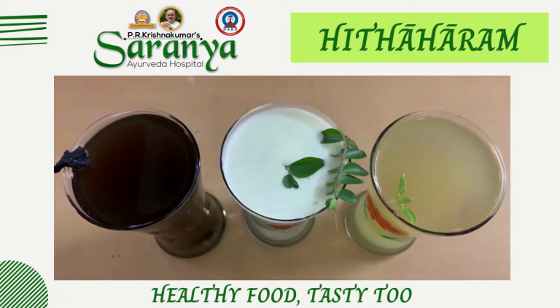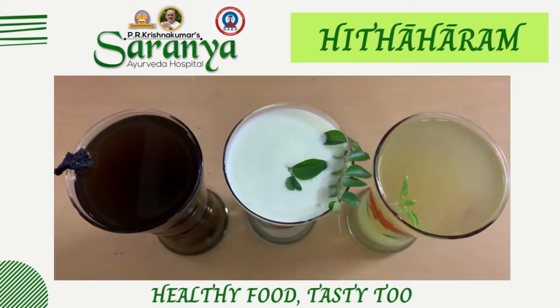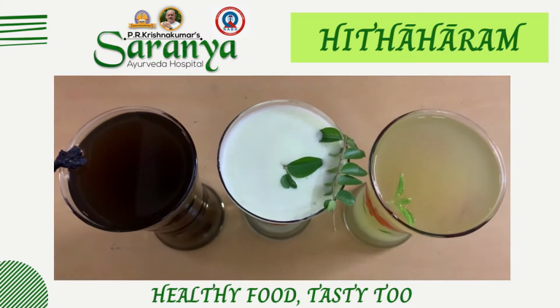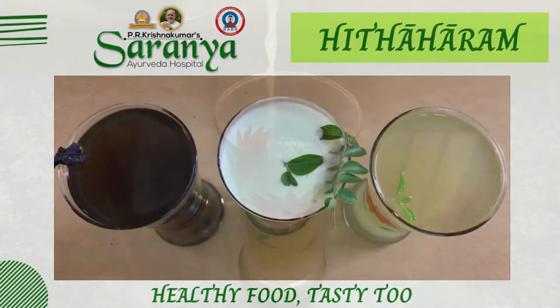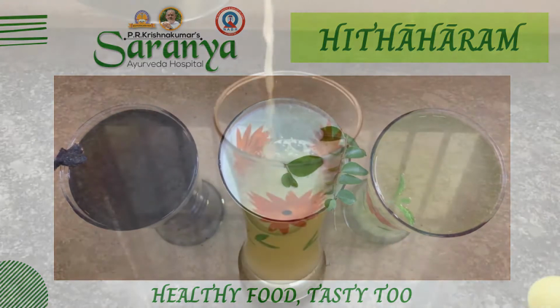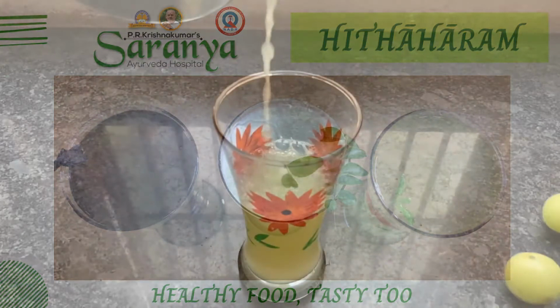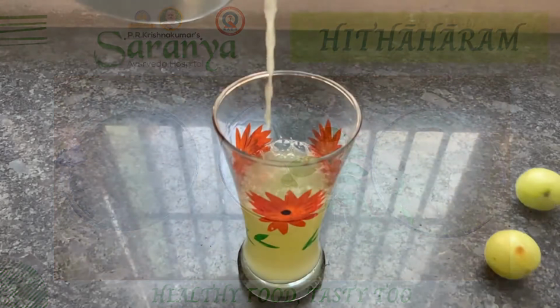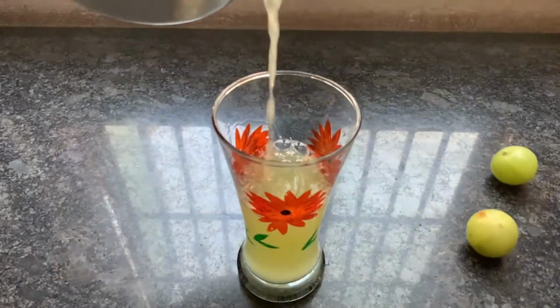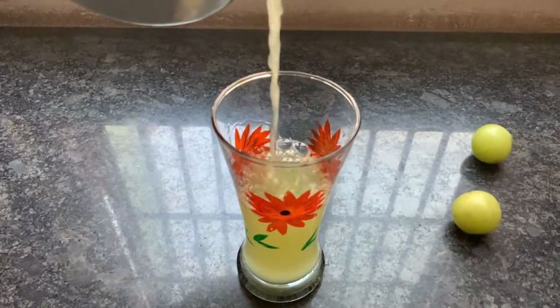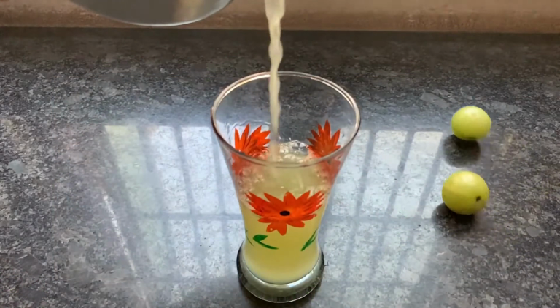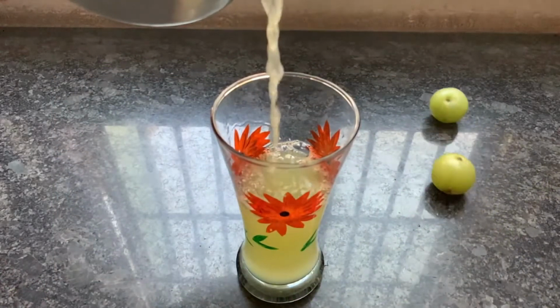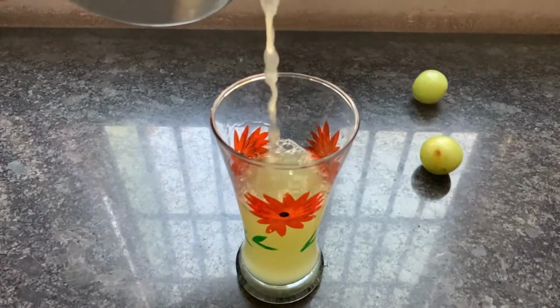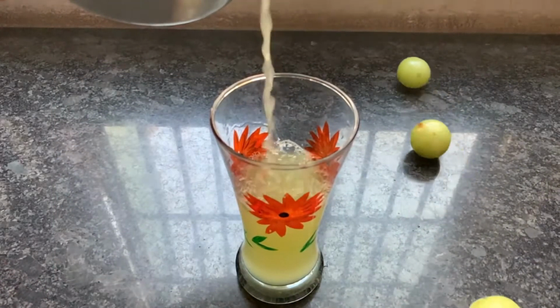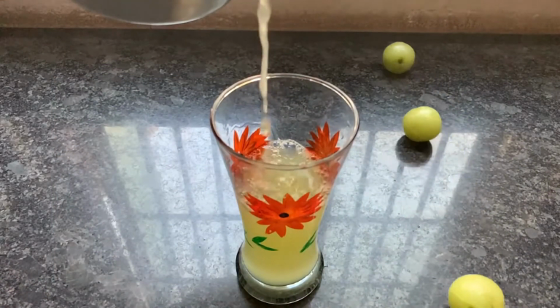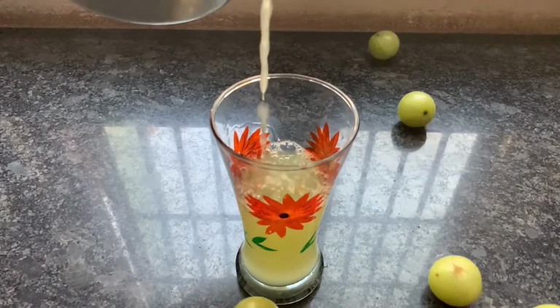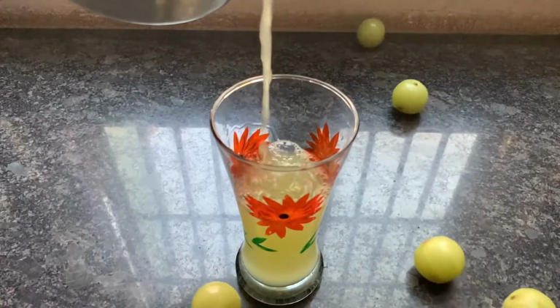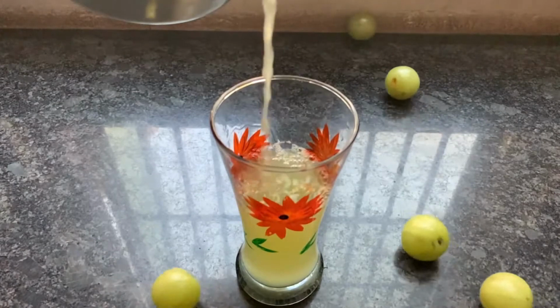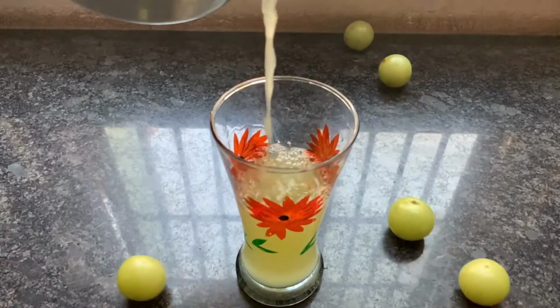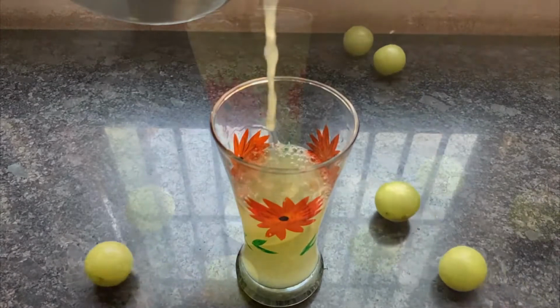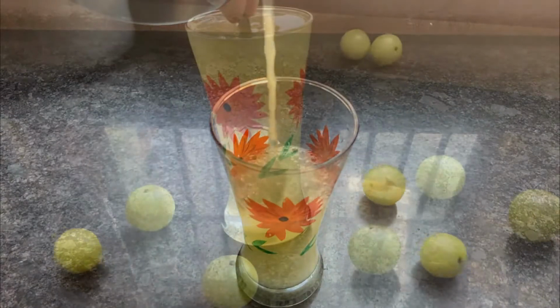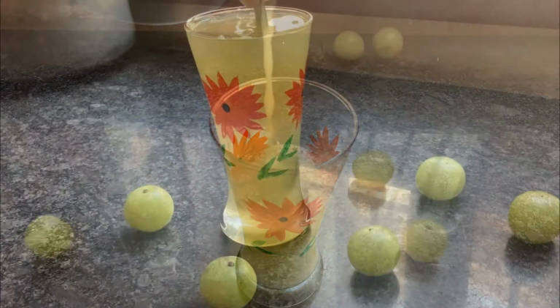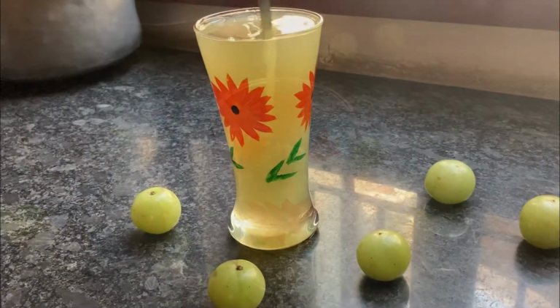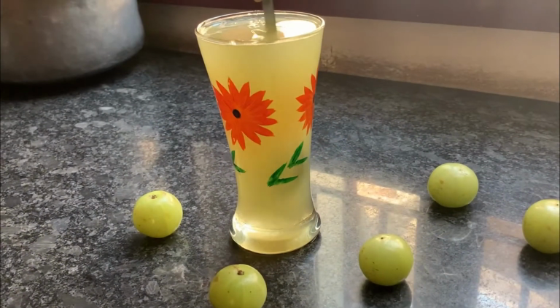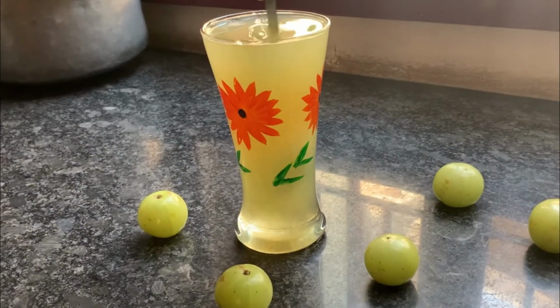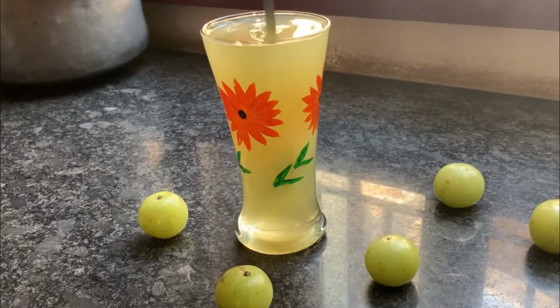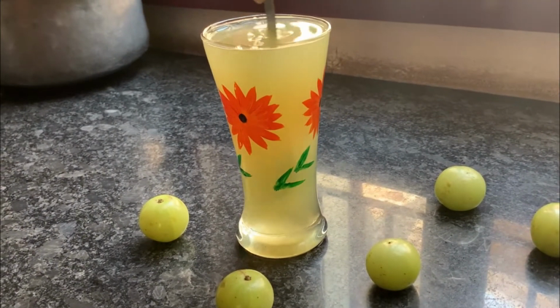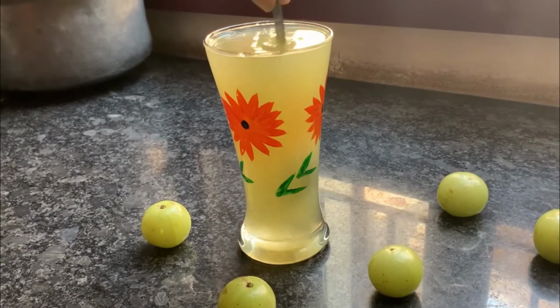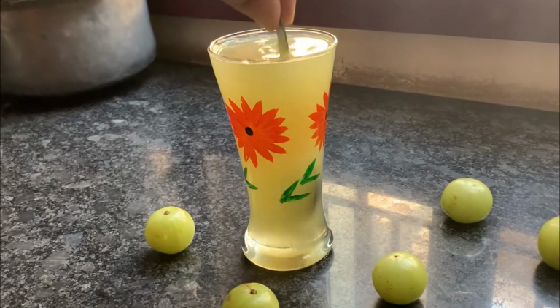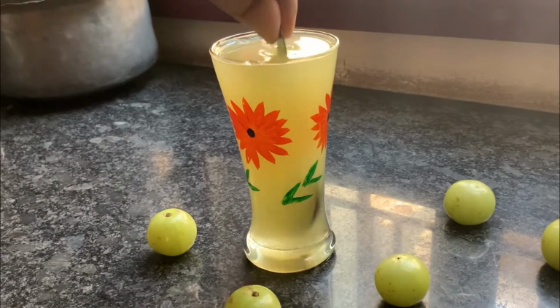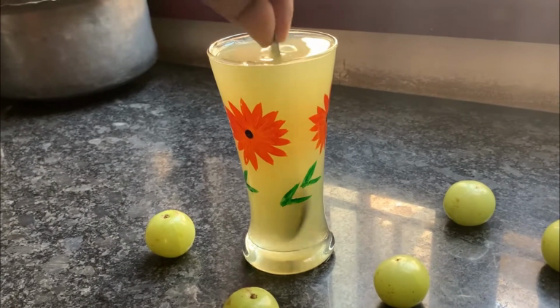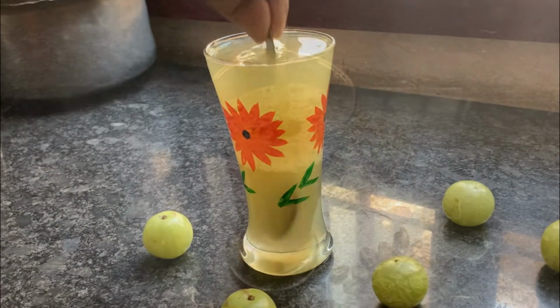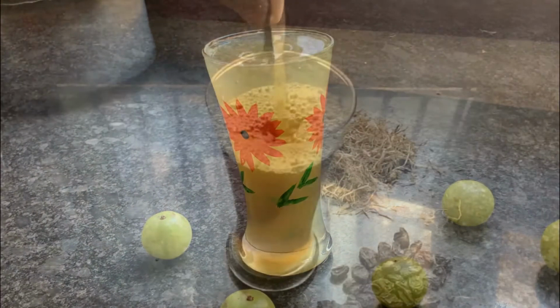Ayurveda believes that your diet needs to change every season to promote healthy living. During summer, you need to cool down your body. So the food you consume should also be cooling and hydrating to make up for lost fluid in the heat.